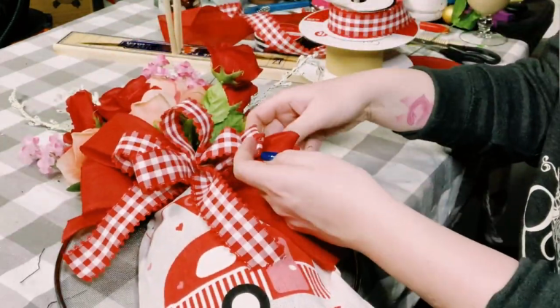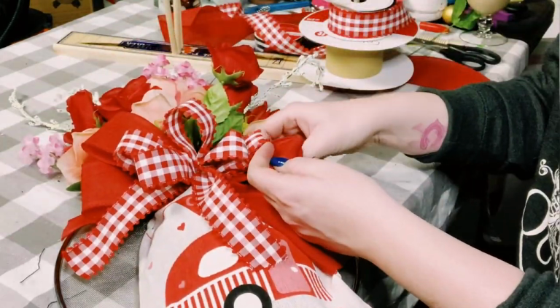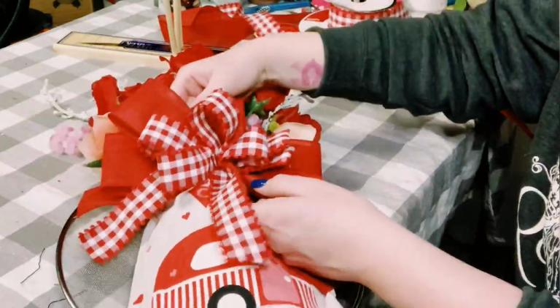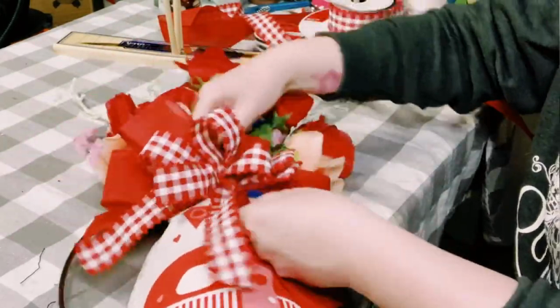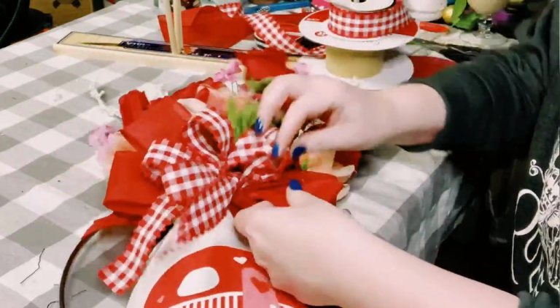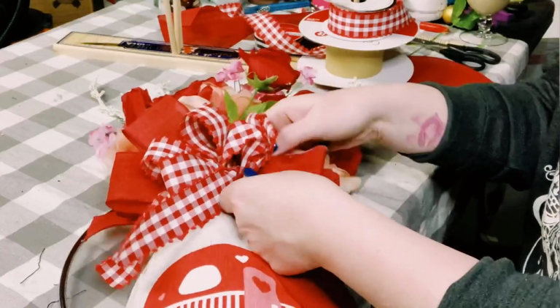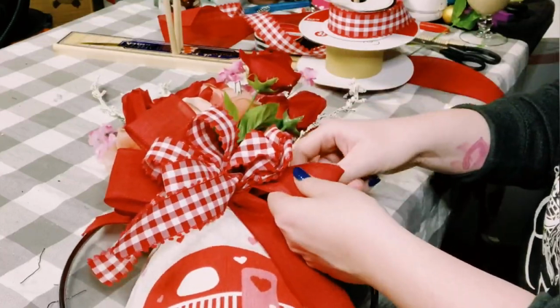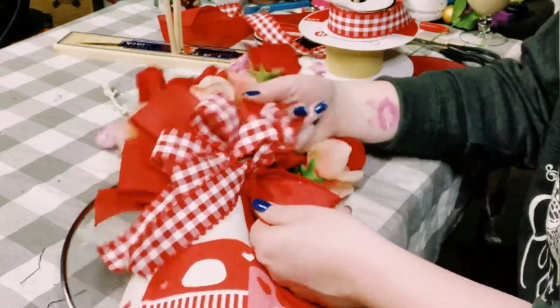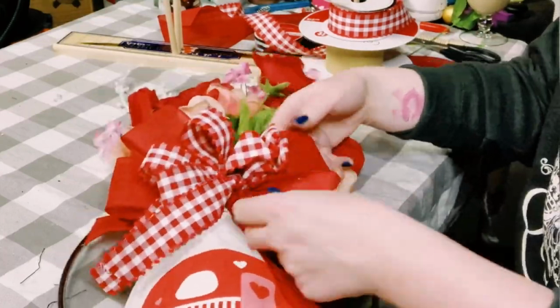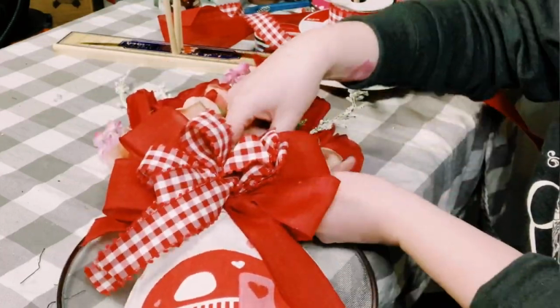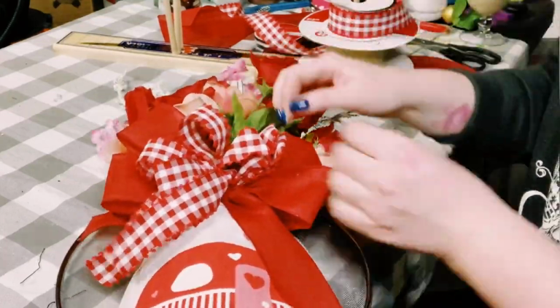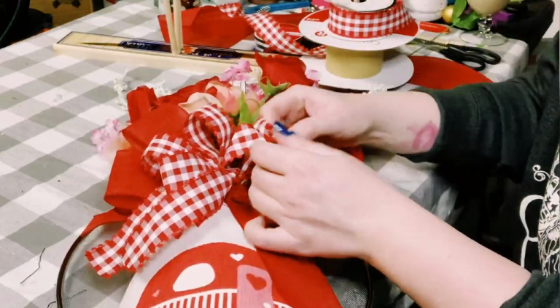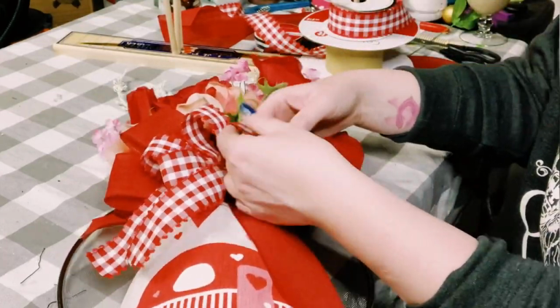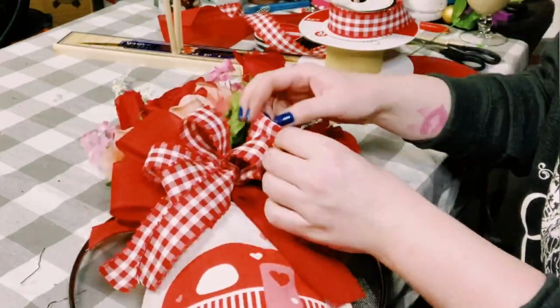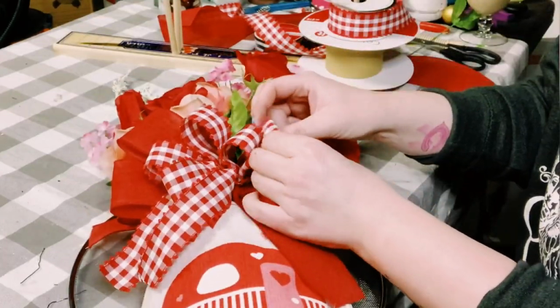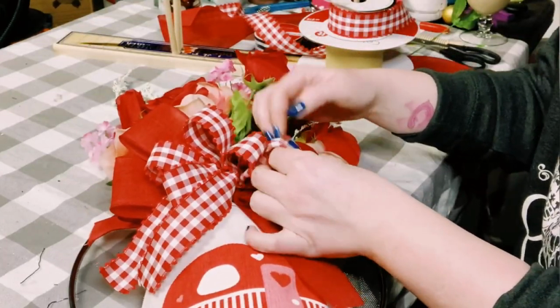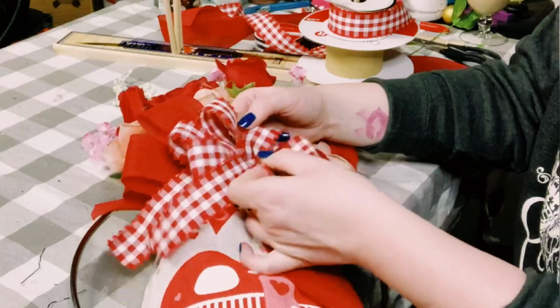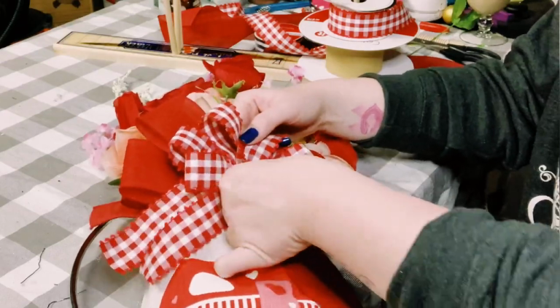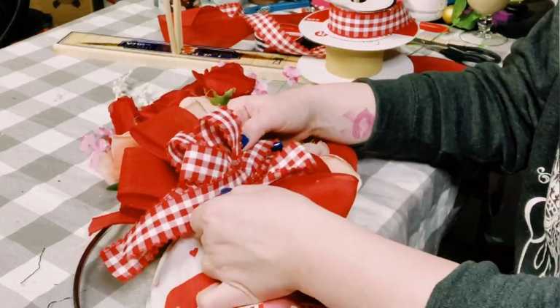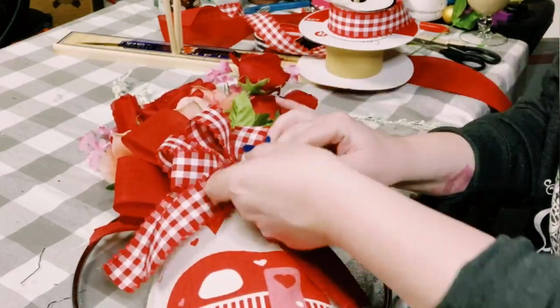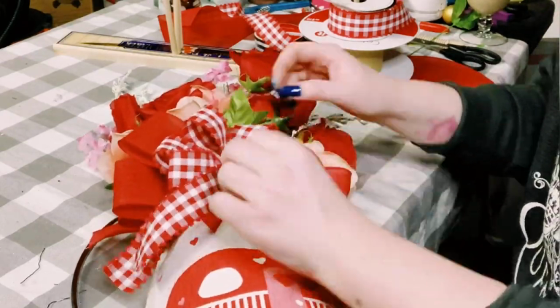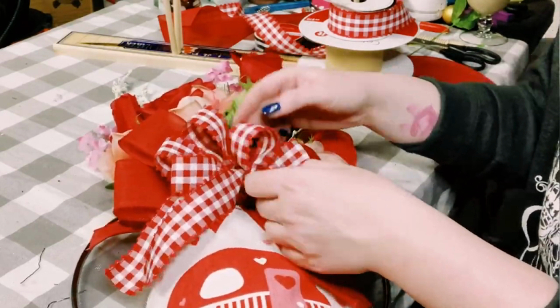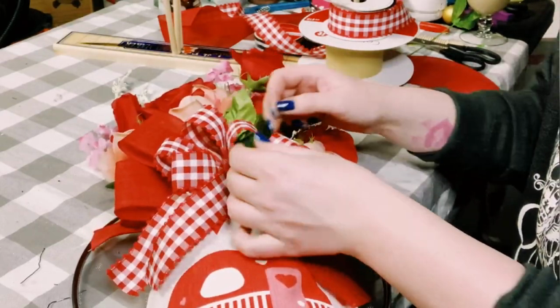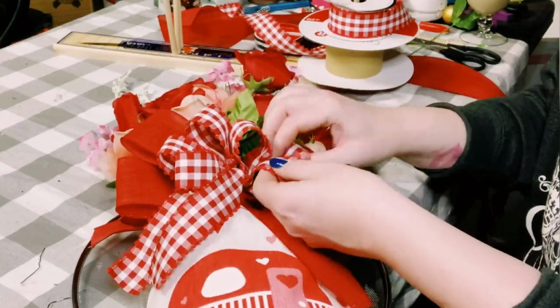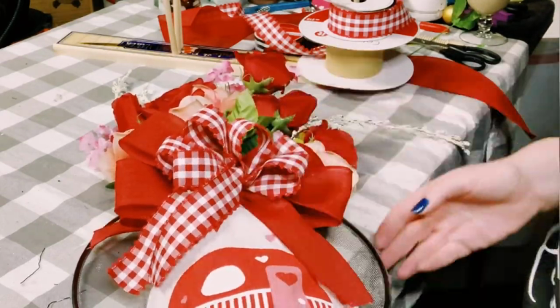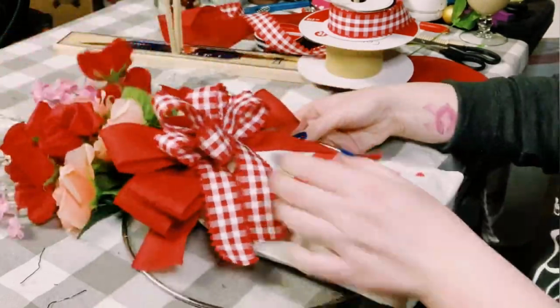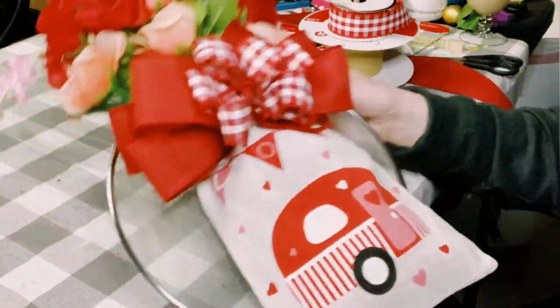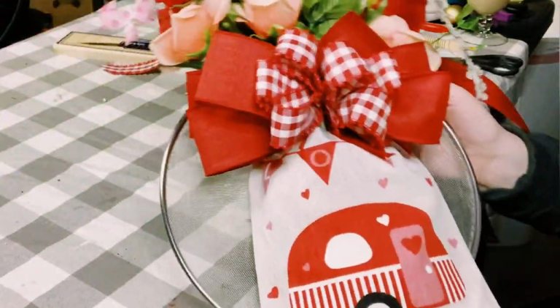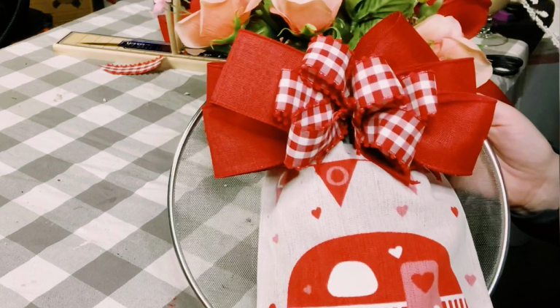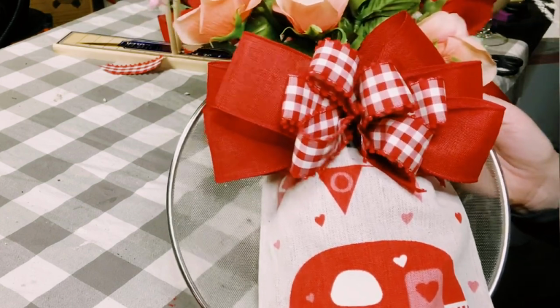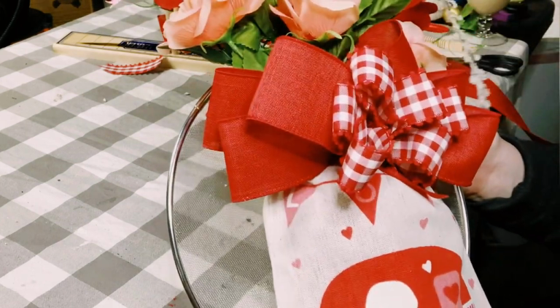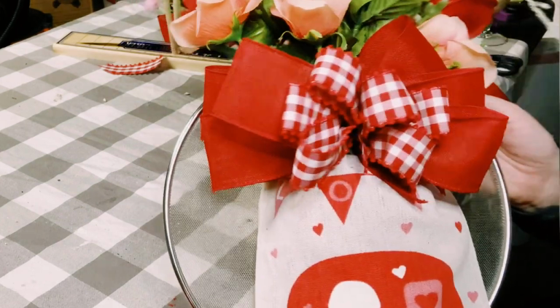Now that it's put down, you can go around and fluff that bow right up. I also cut my tails a little bit shorter just because they were covering a lot of the bag, but if you want to keep those long you could do that as well. I think this is coming out so cute!